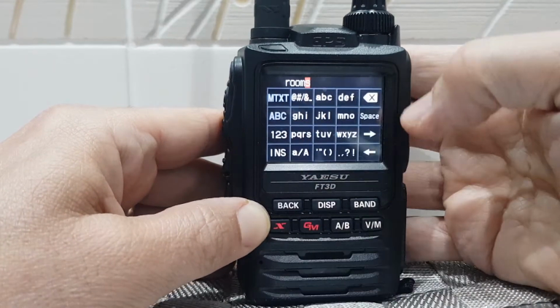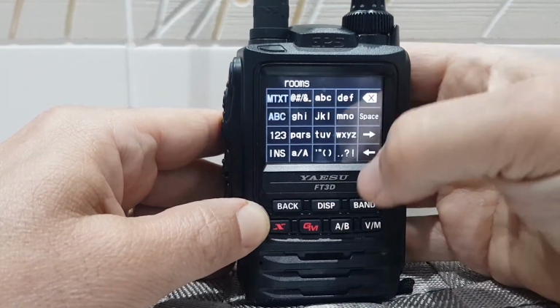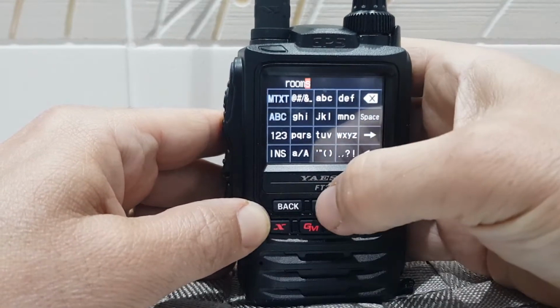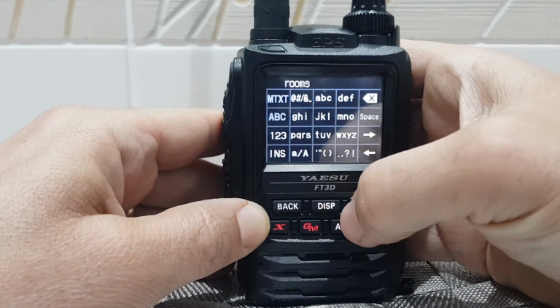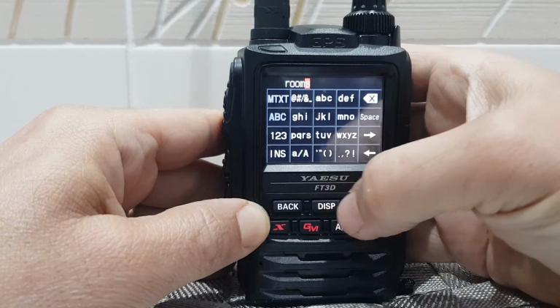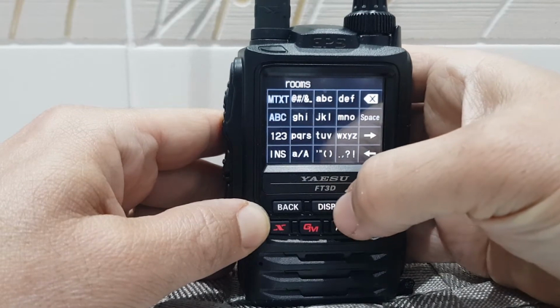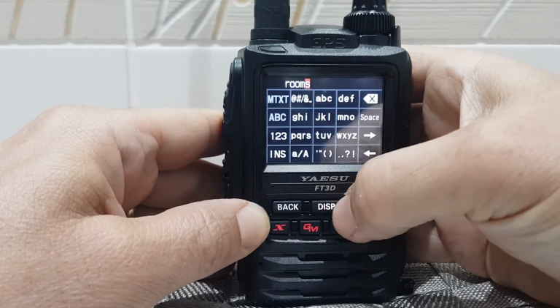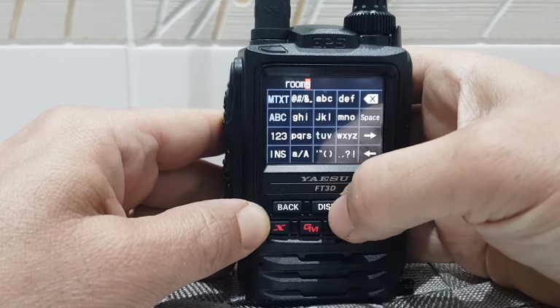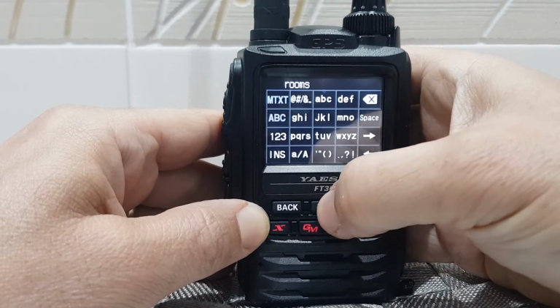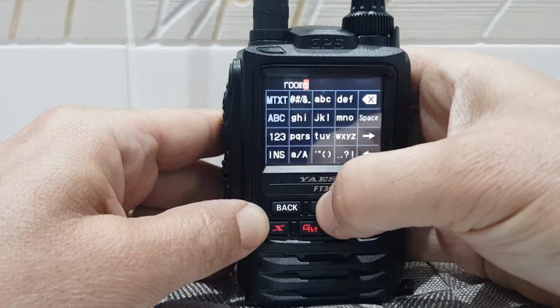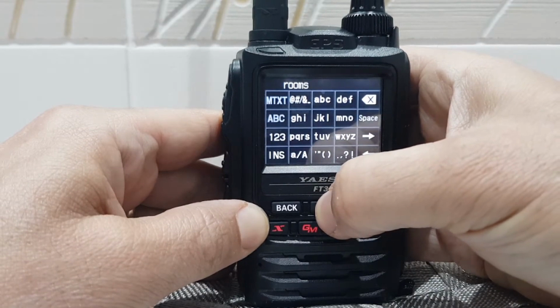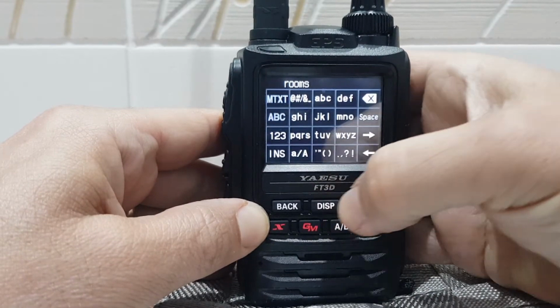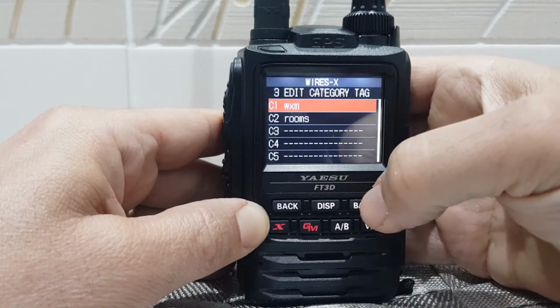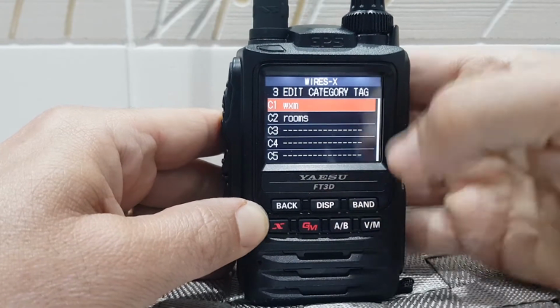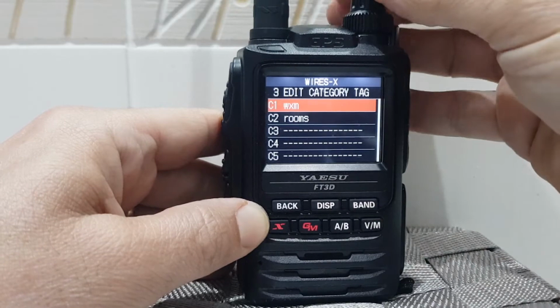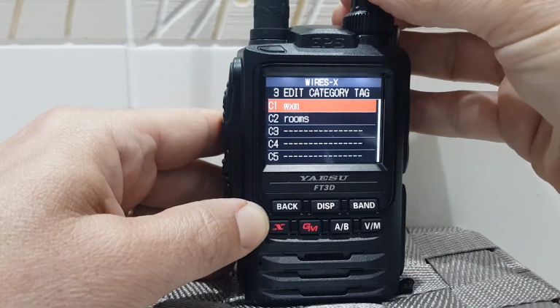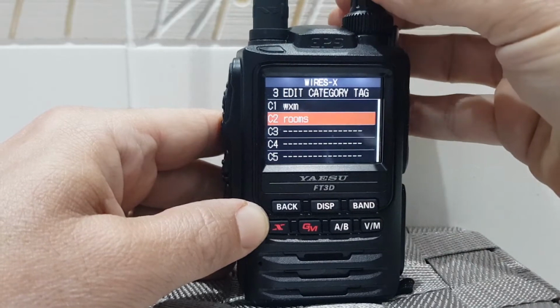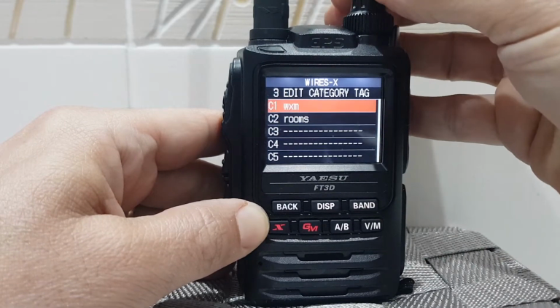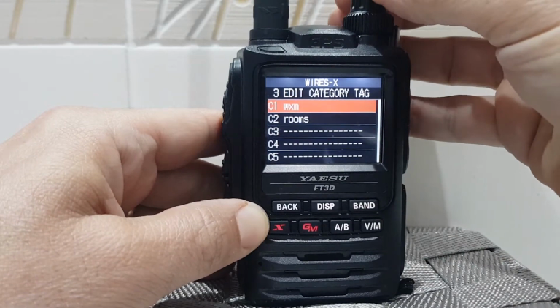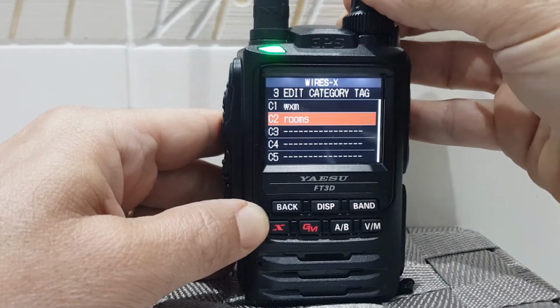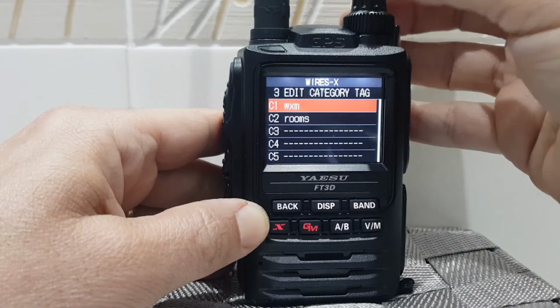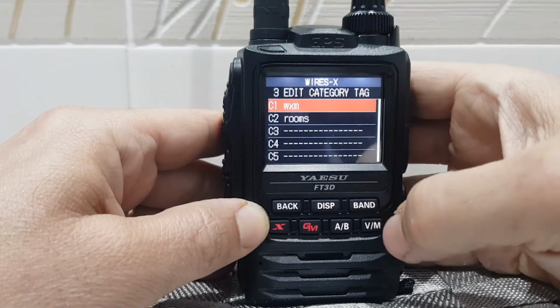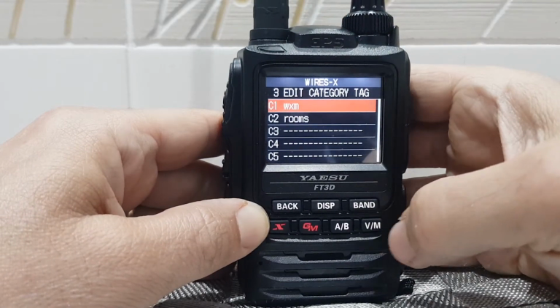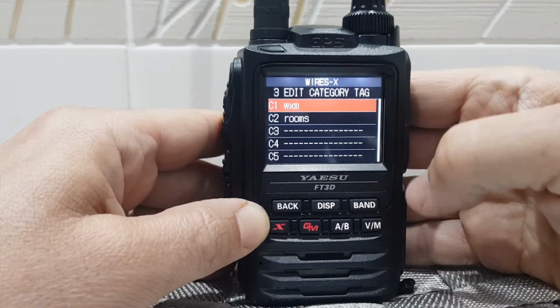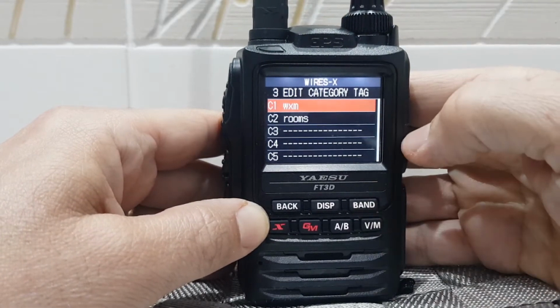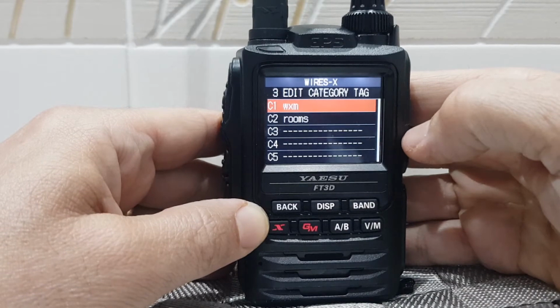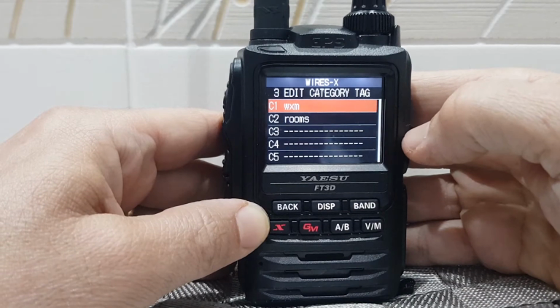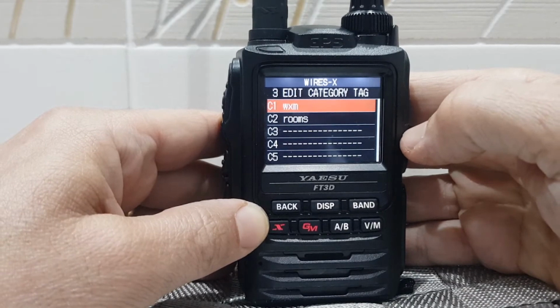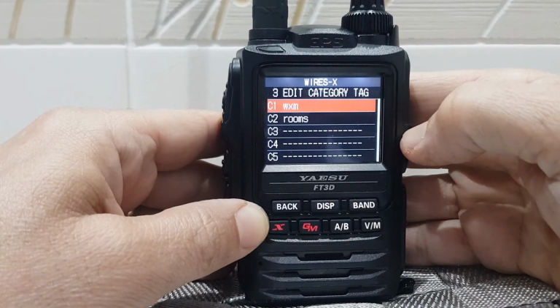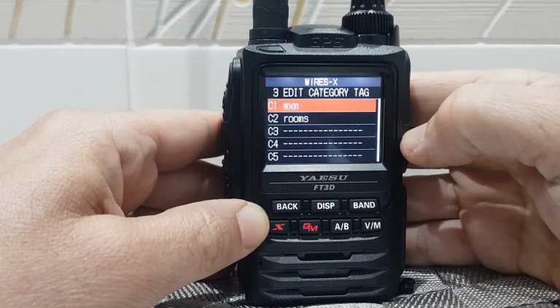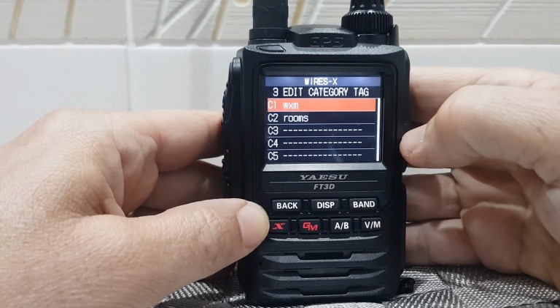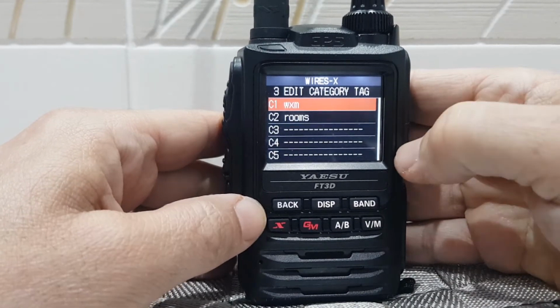So let's put in the word Rooms, OK. Then we'll hold down the DISP button. We've got two categories now. So the next thing is, how do we put the node rooms that we choose into that category?